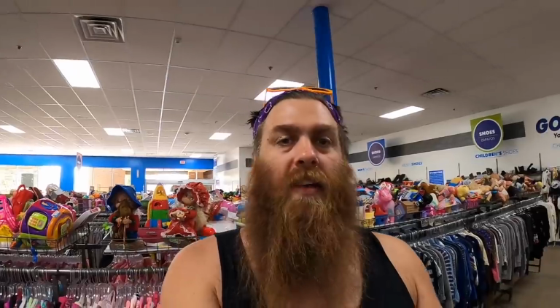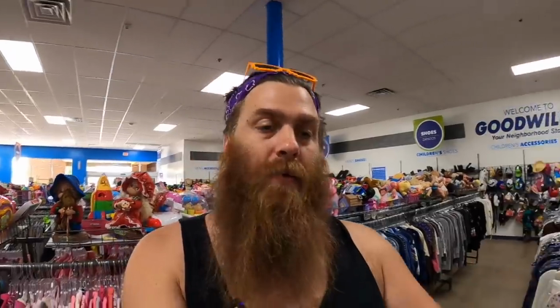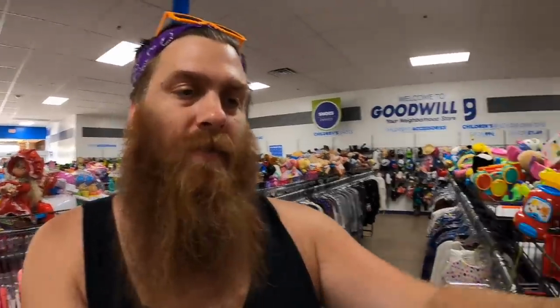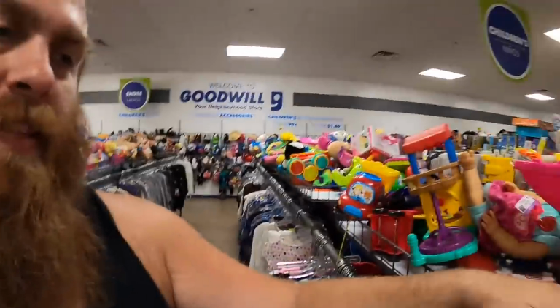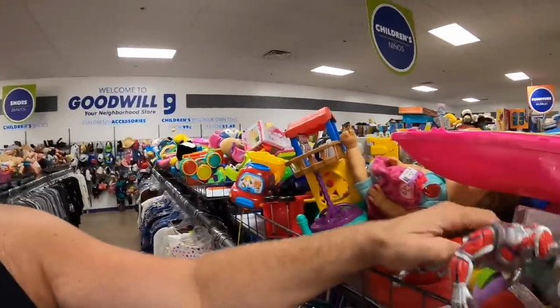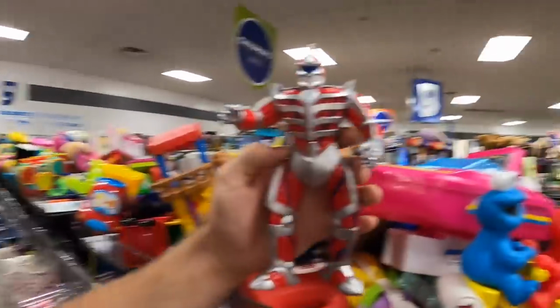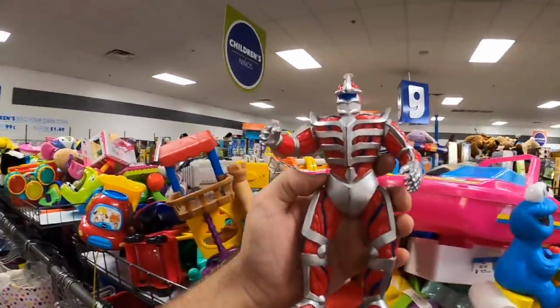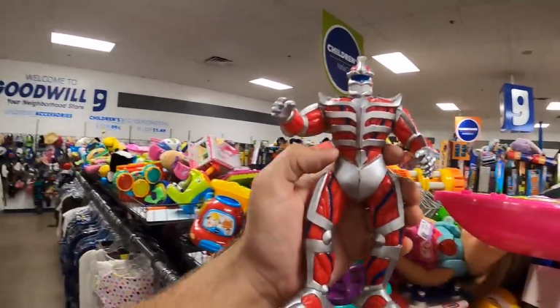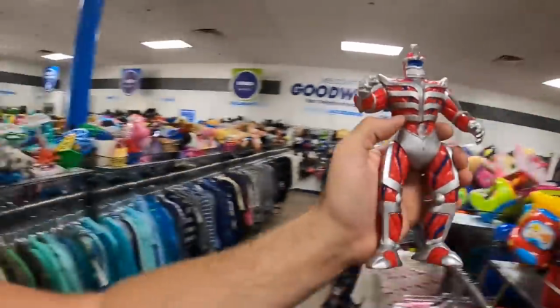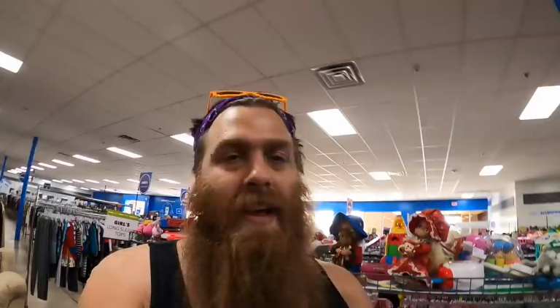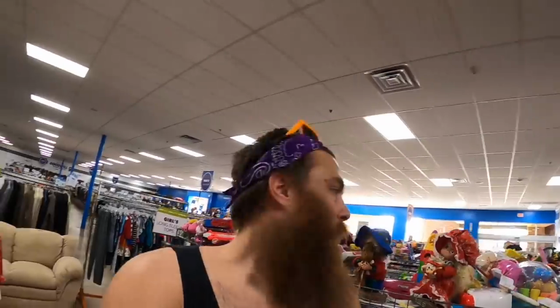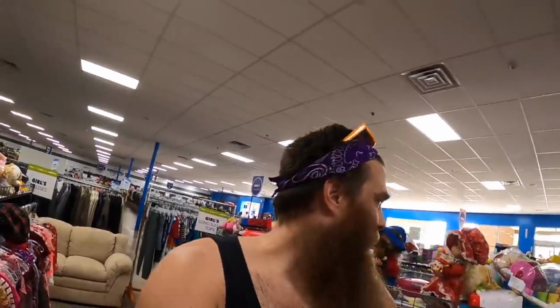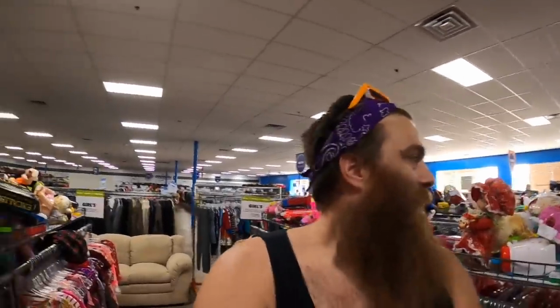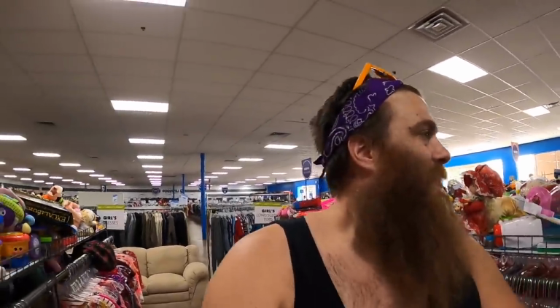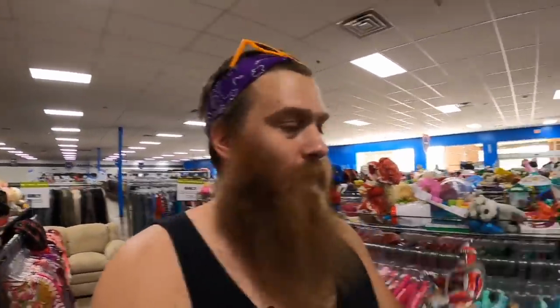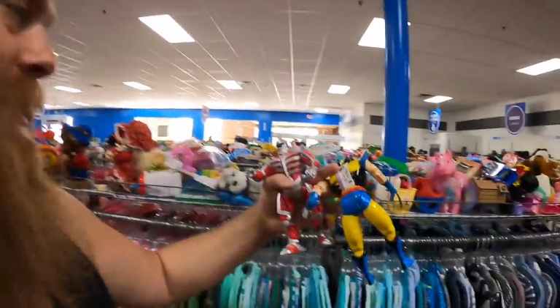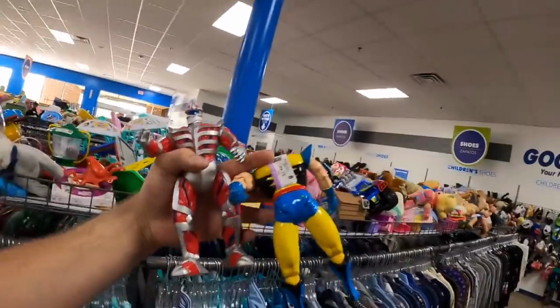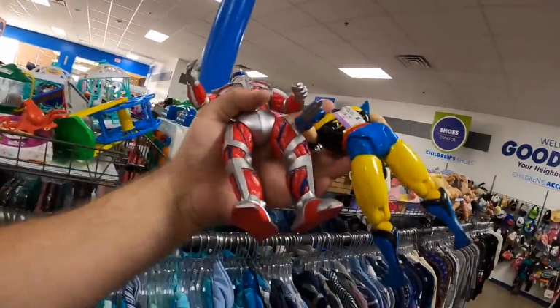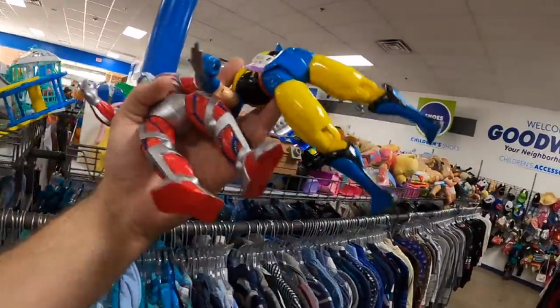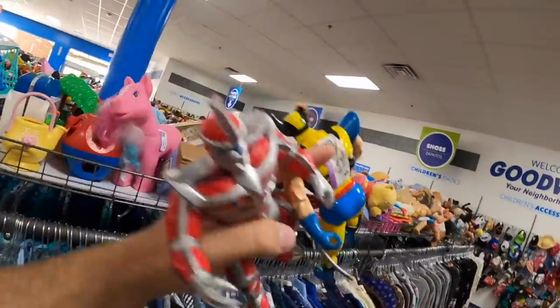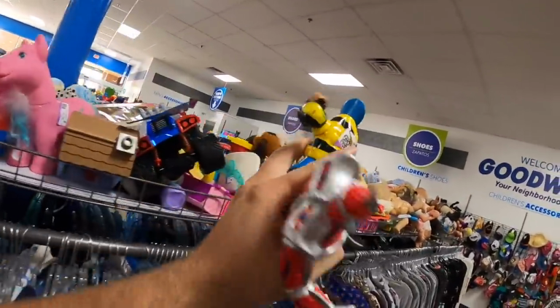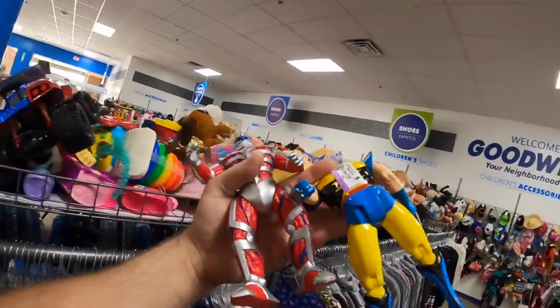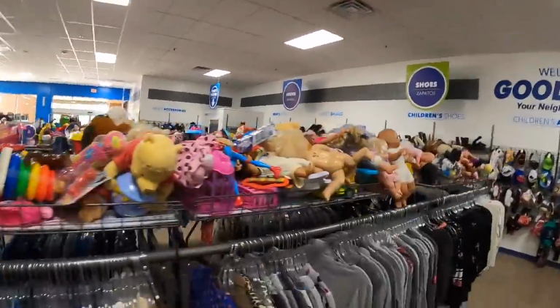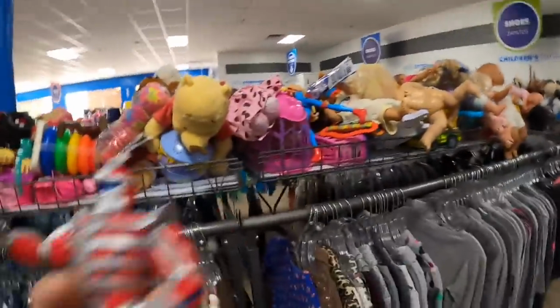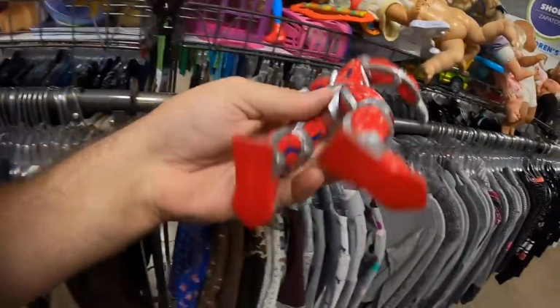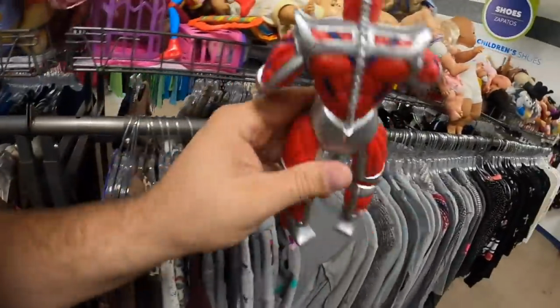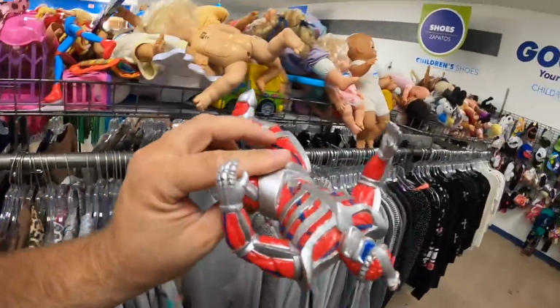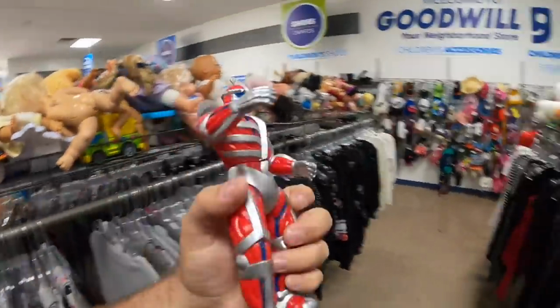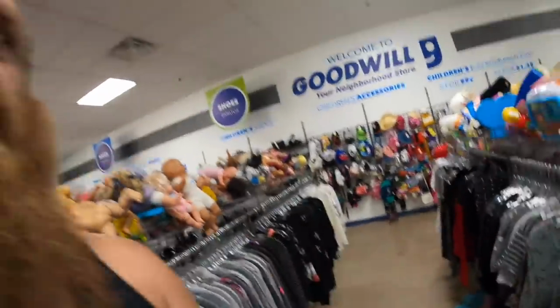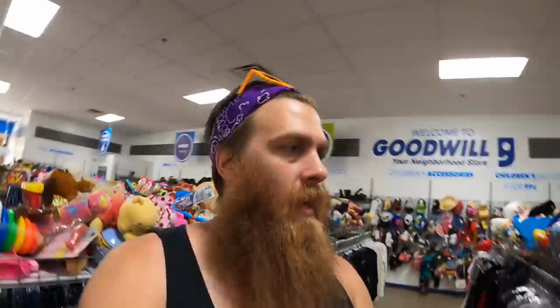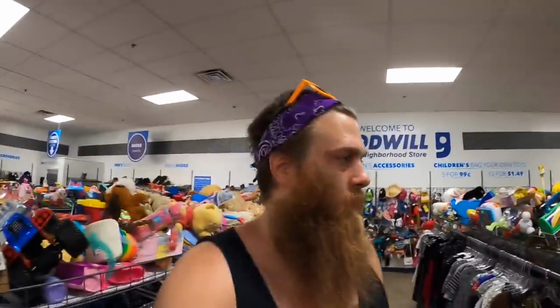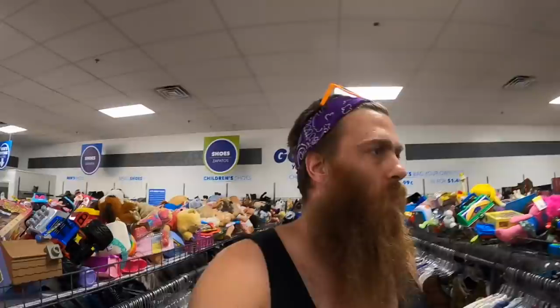I think somebody really must have donated their 90s collection, because it's Lord Zedd — right next to the Wolverine. At least Lord Zedd isn't chewed on. Let's go. How much is he? No price tag — I wonder if there's more.